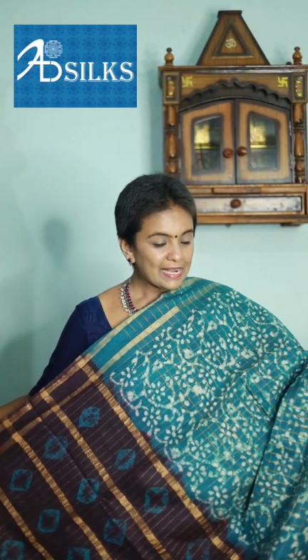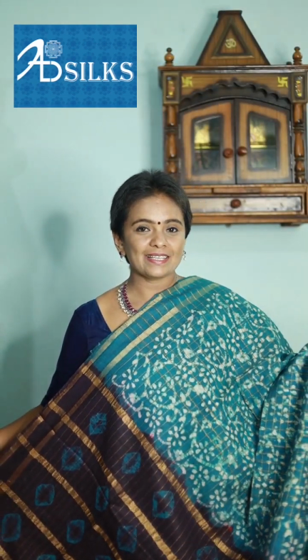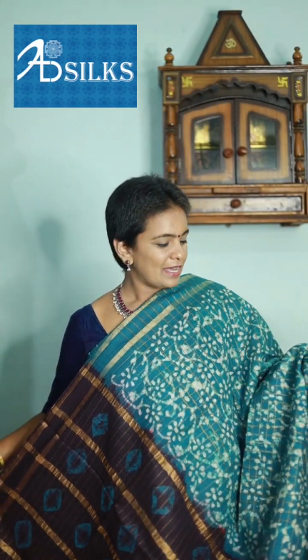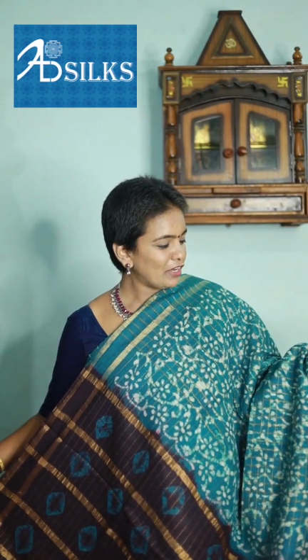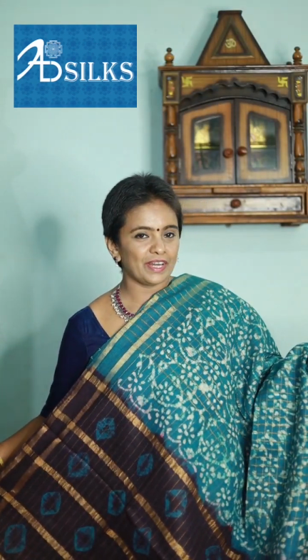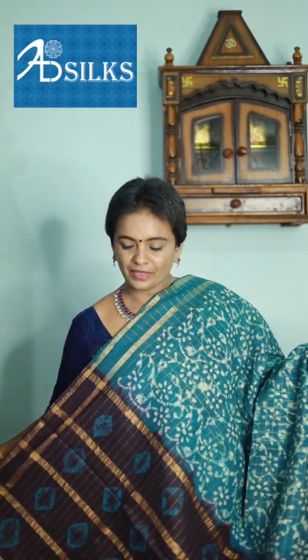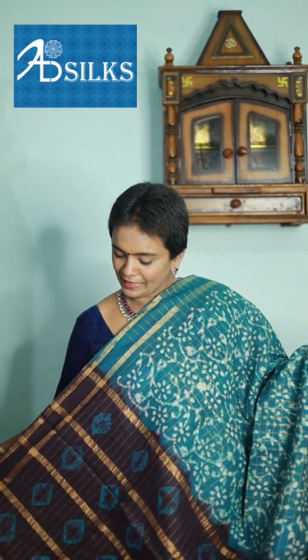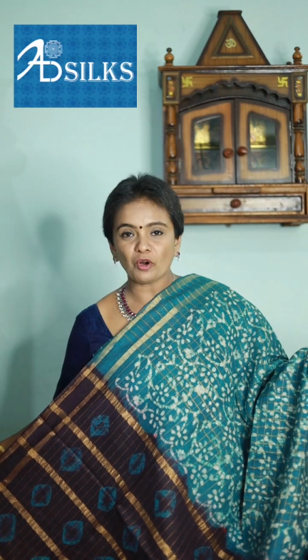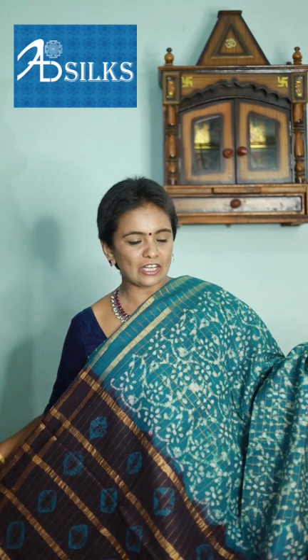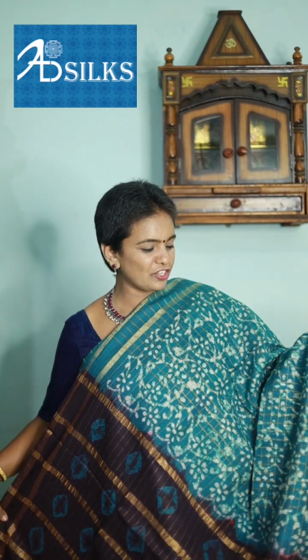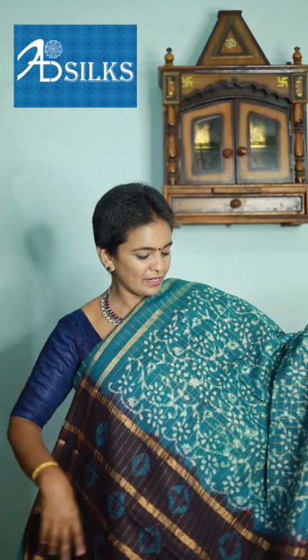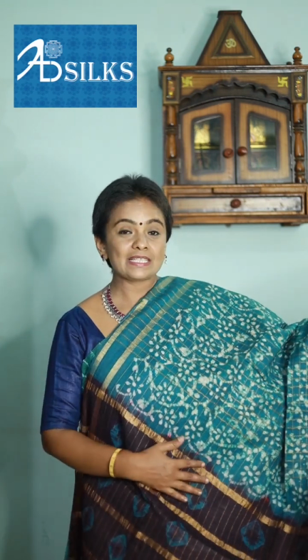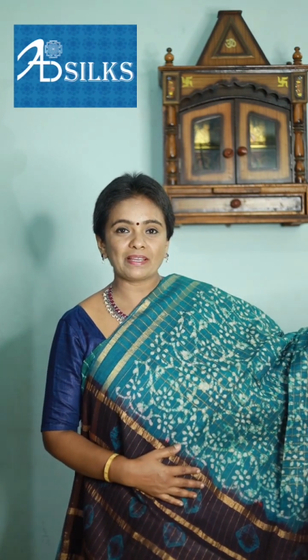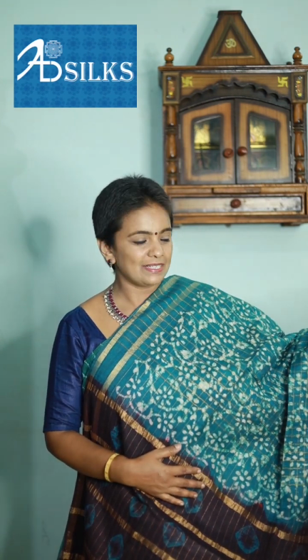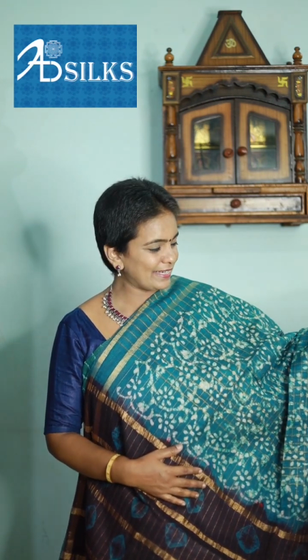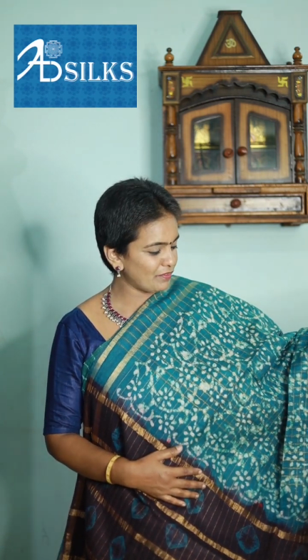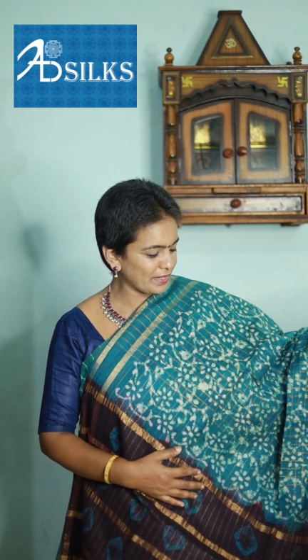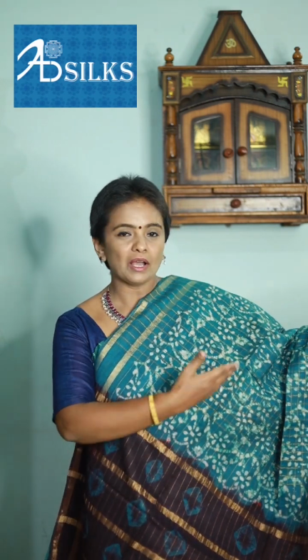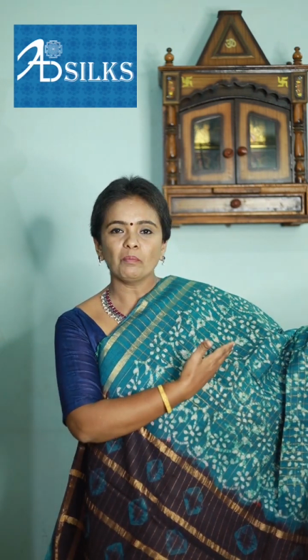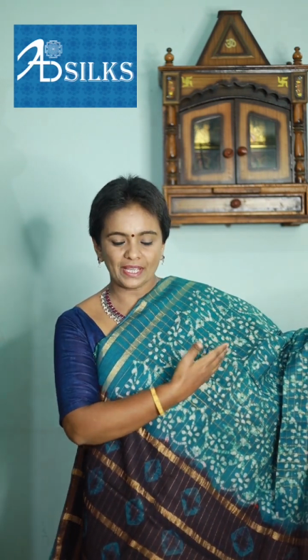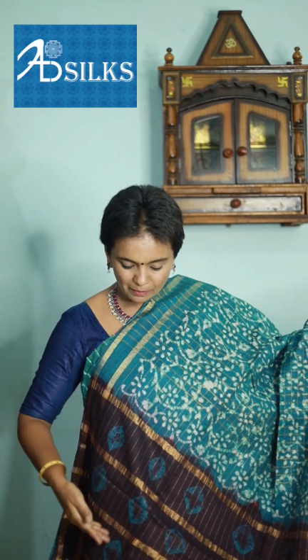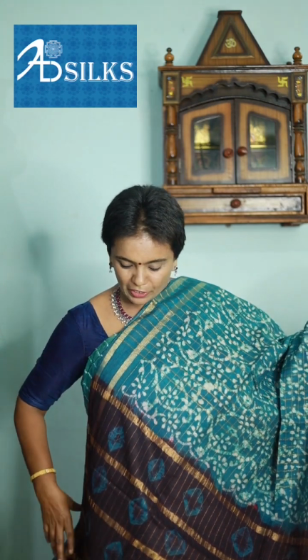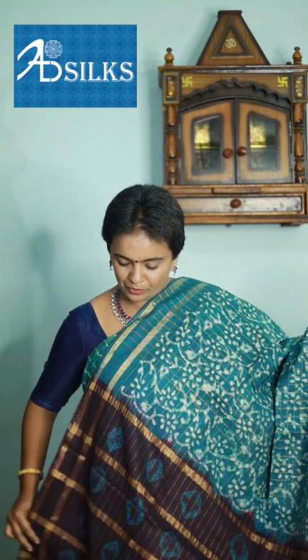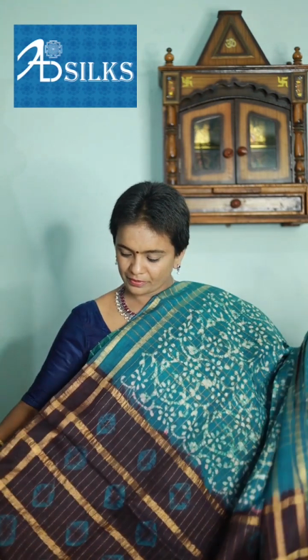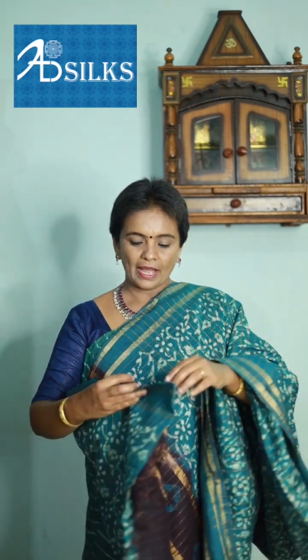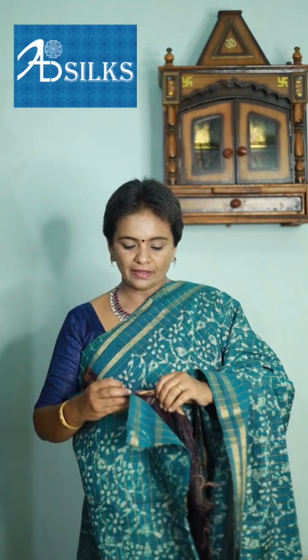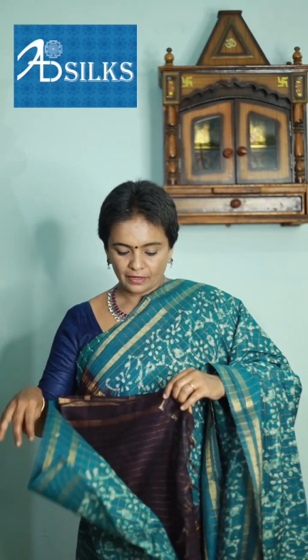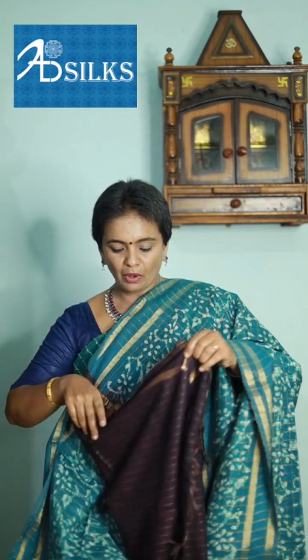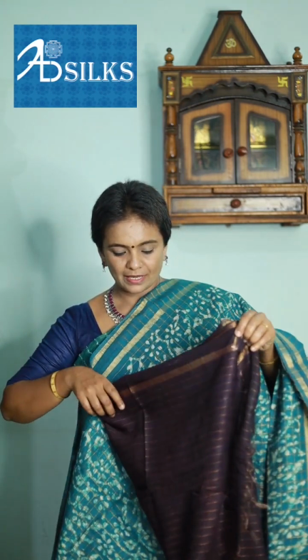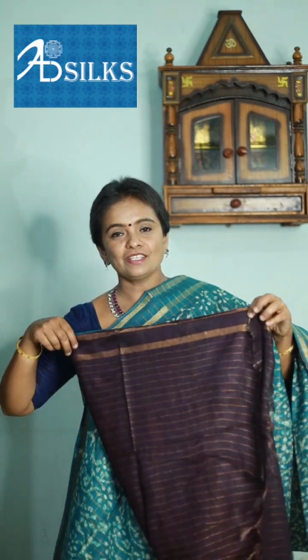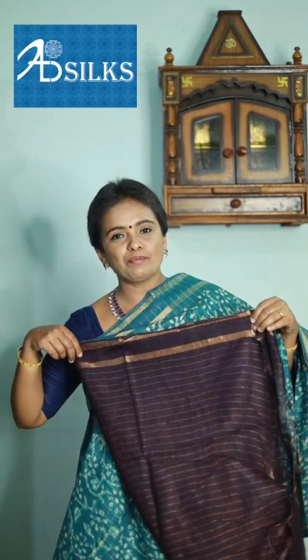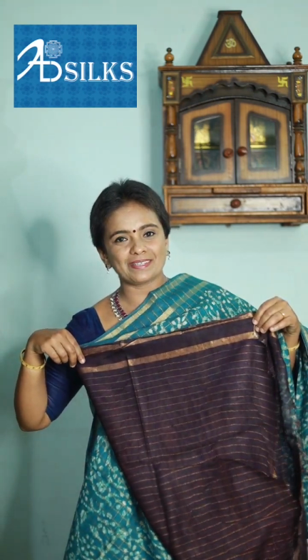Next pick — green with intense bronze color combination. Same pattern just like the previous ones: body, pallu, and blouse in striped pattern.